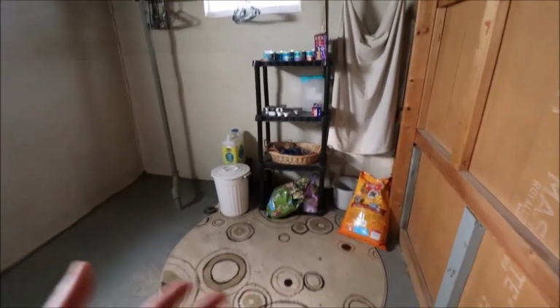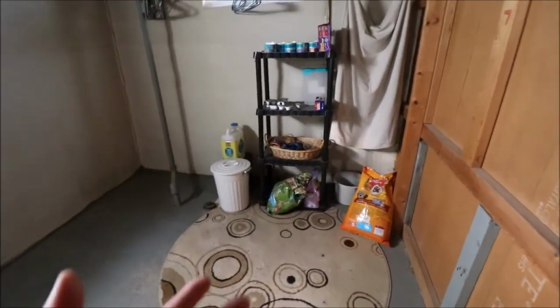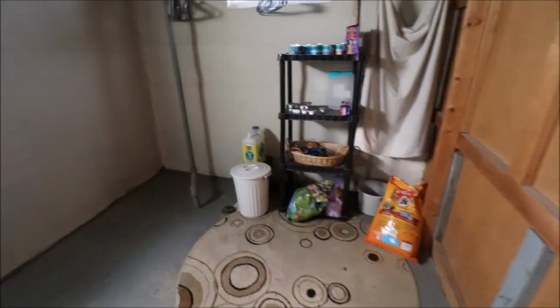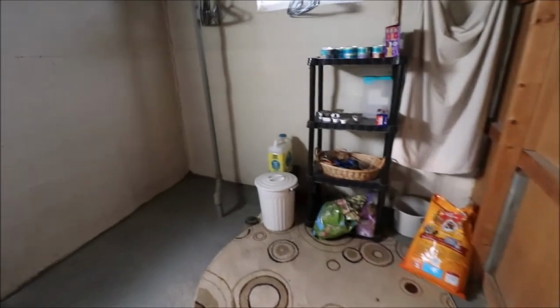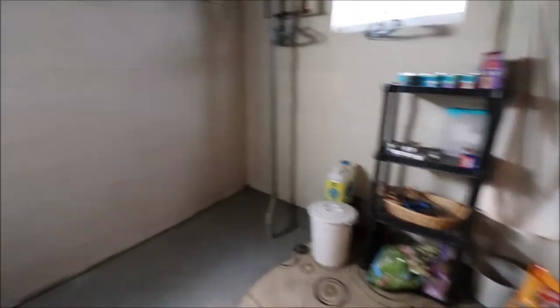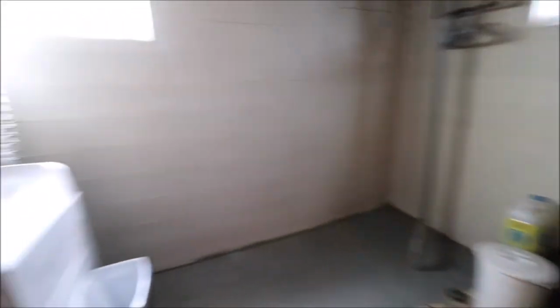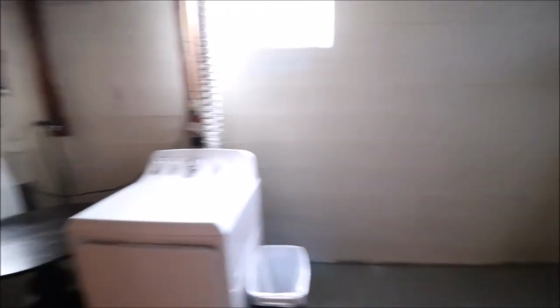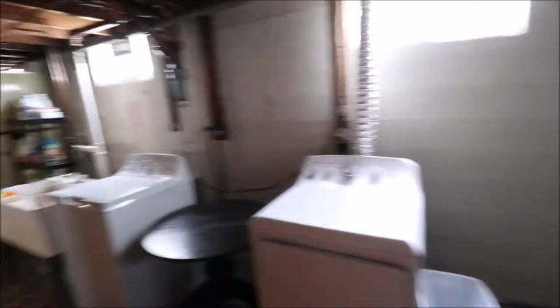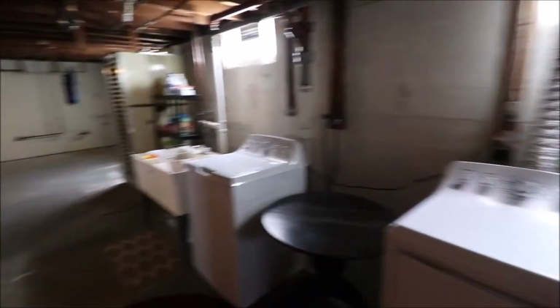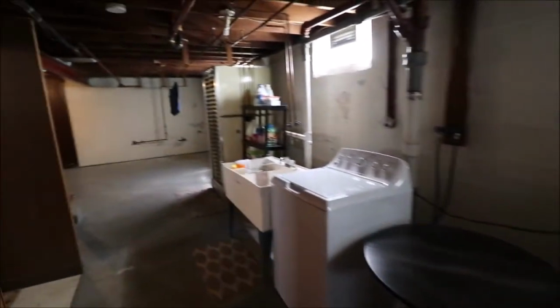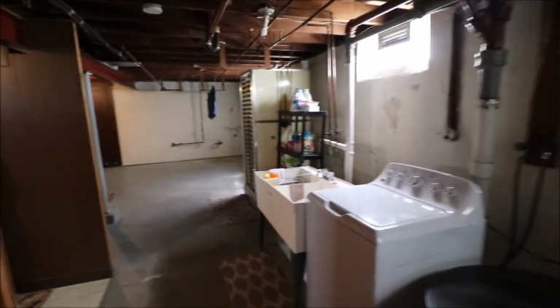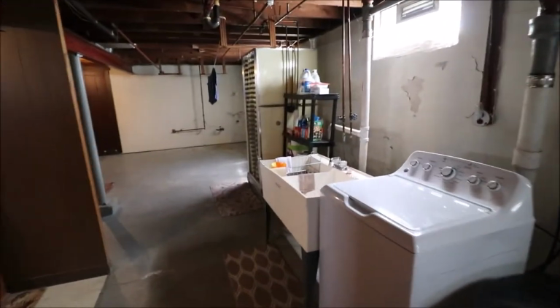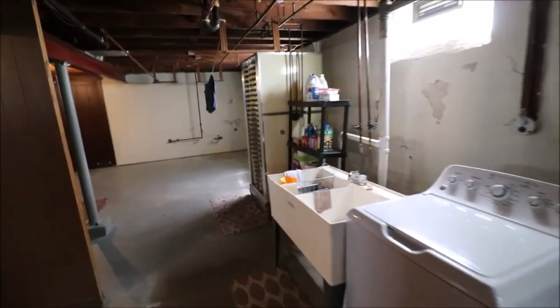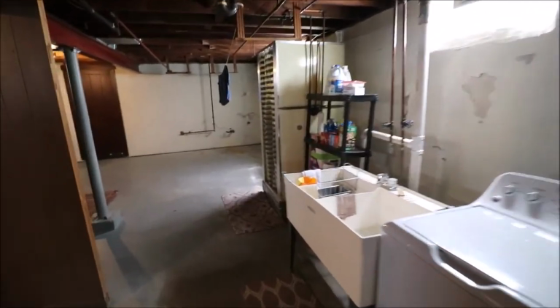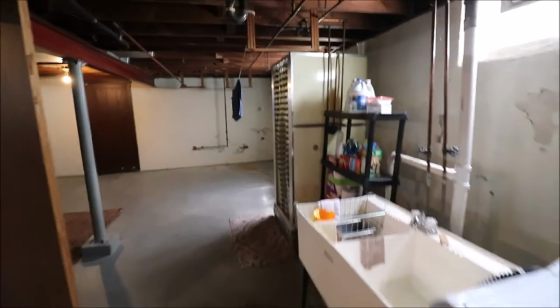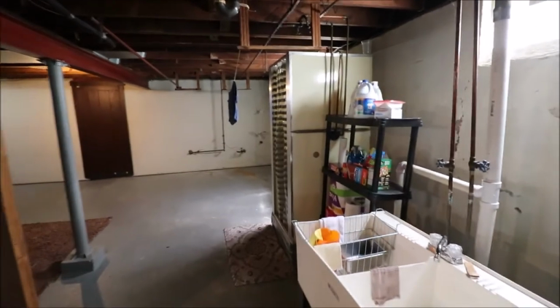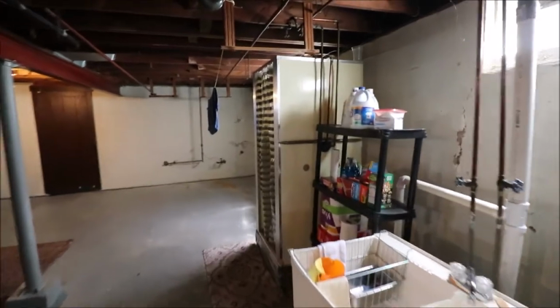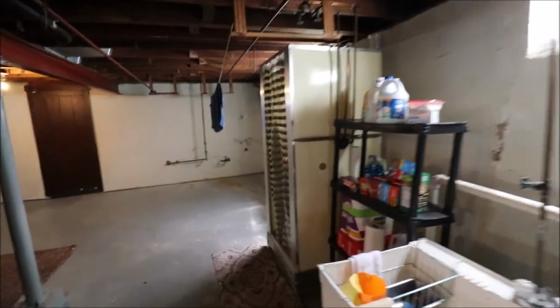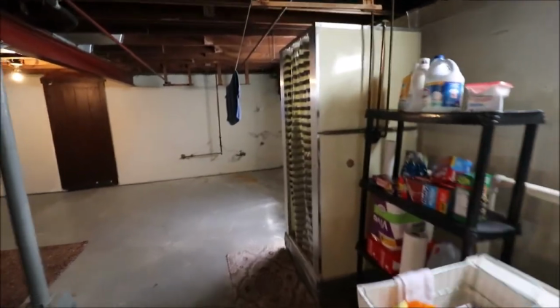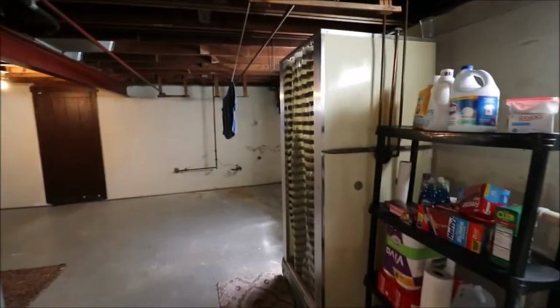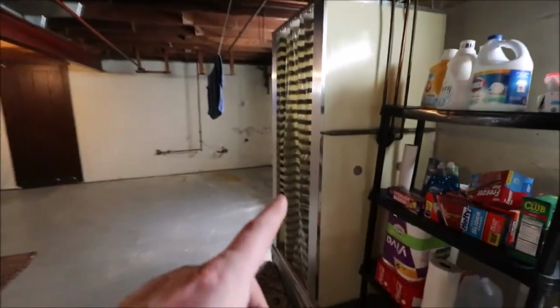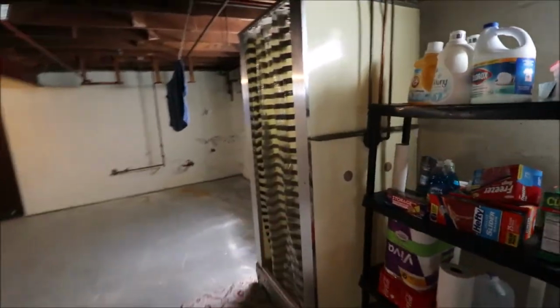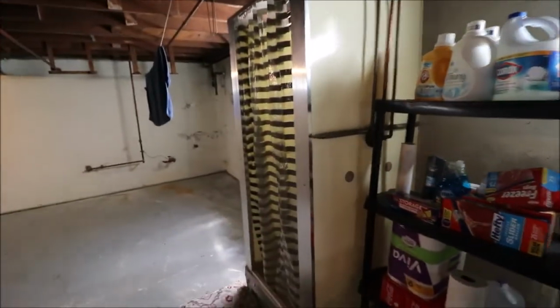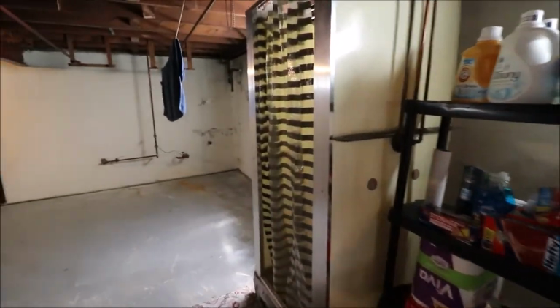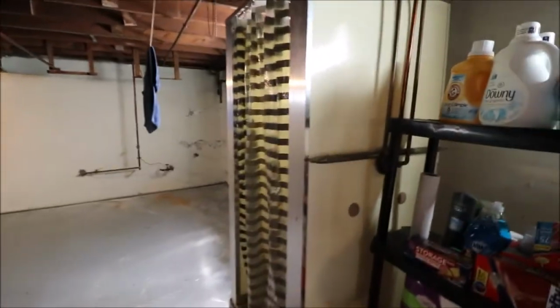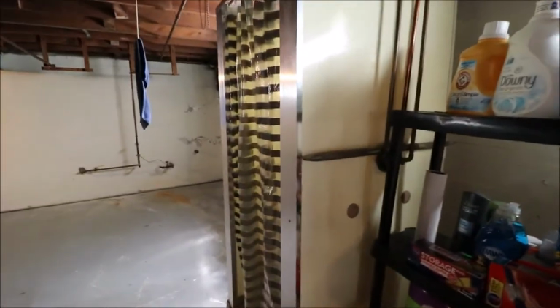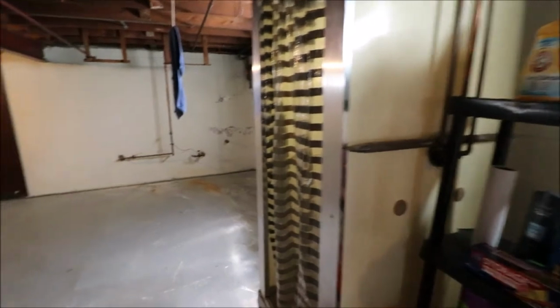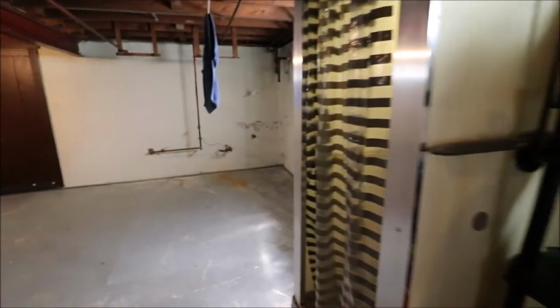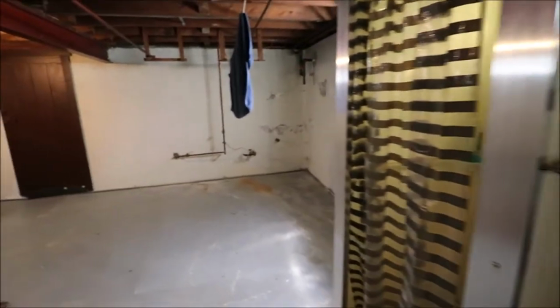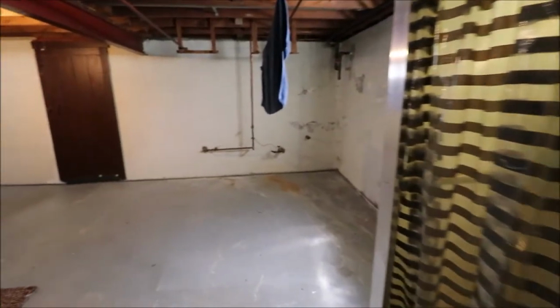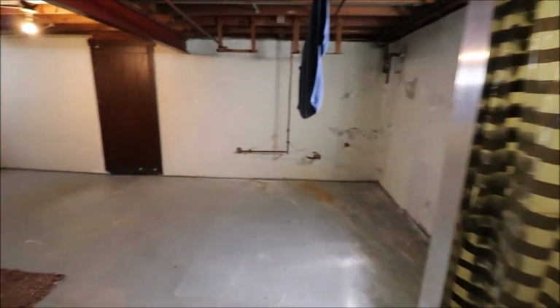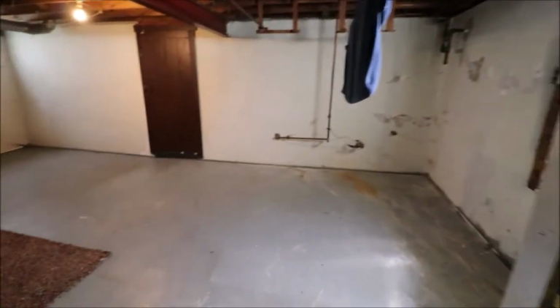Underneath this rug right here there is a toilet flange — there used to be a toilet right here. This used to be two full bathrooms; we're calling it a bath and a half. But all you have to do is put a toilet in and now it's a full bathroom. And here's our shower, which does work — the owner uses it.